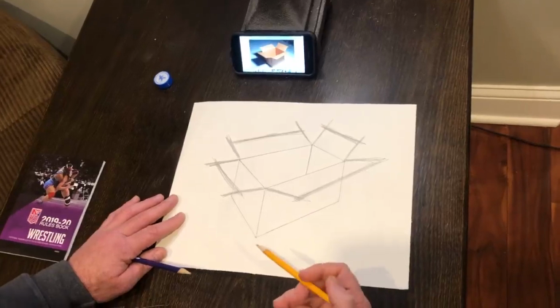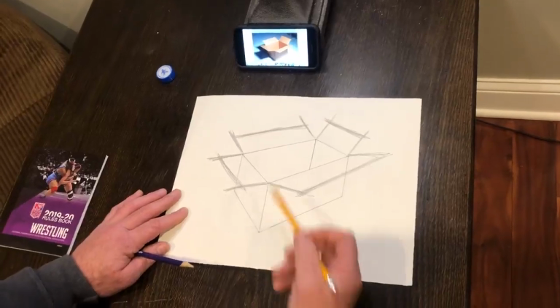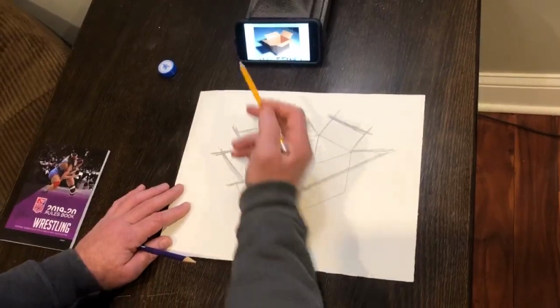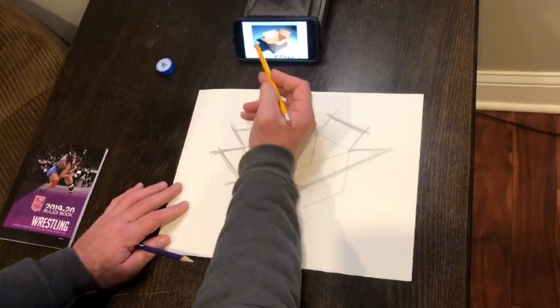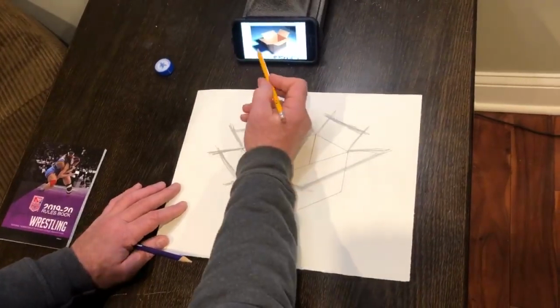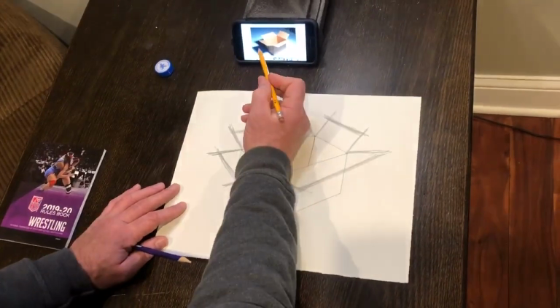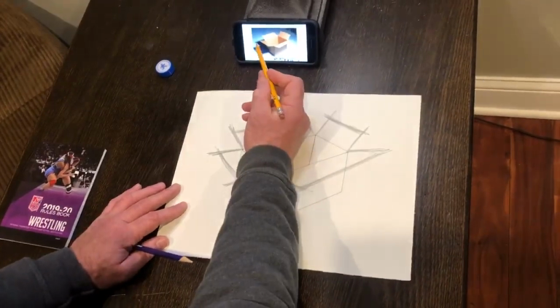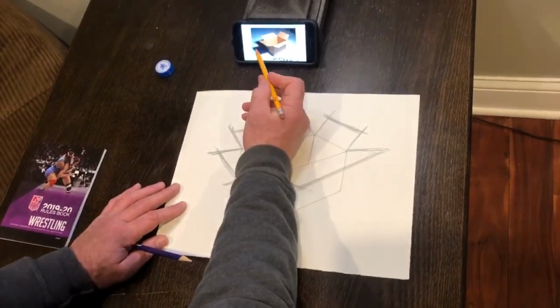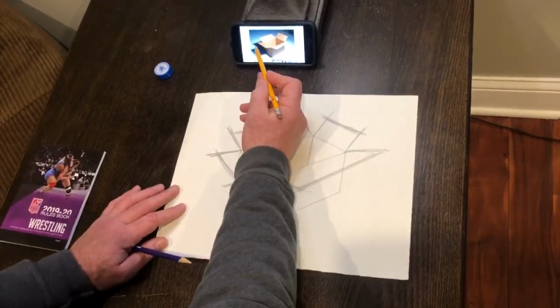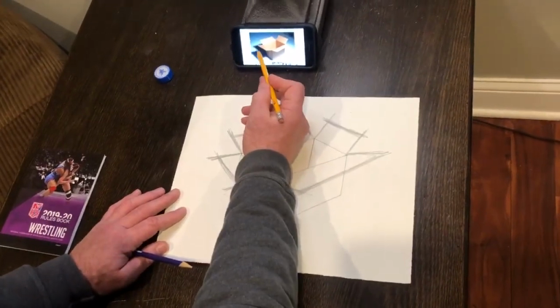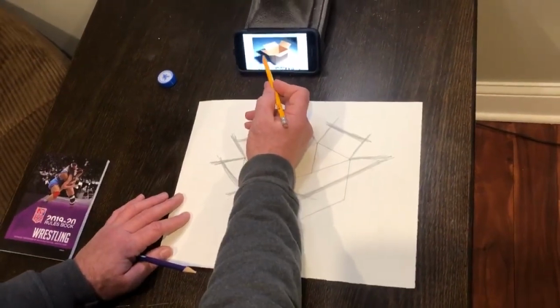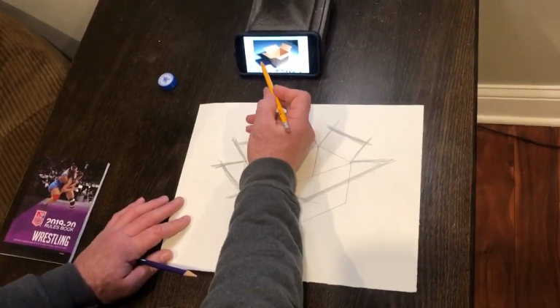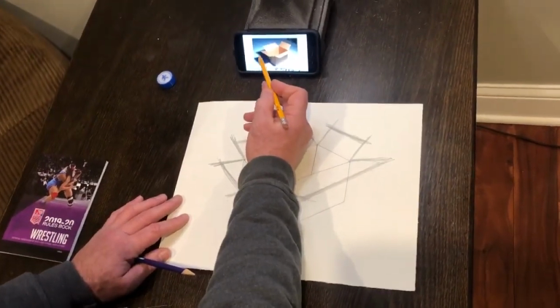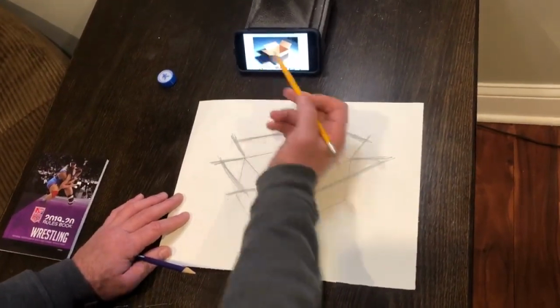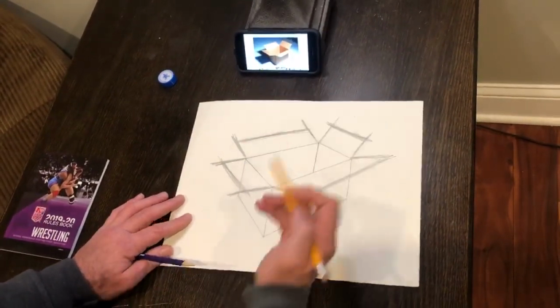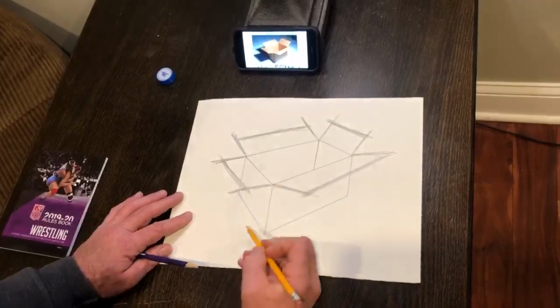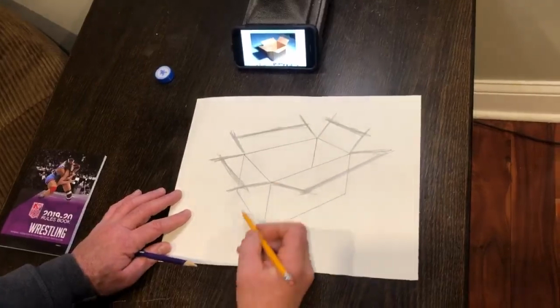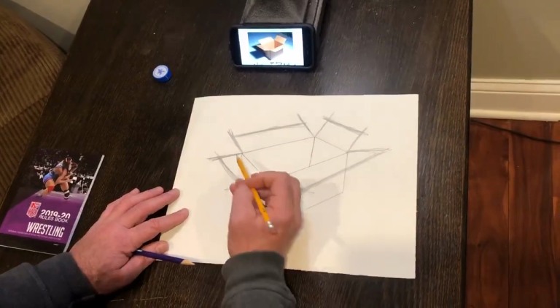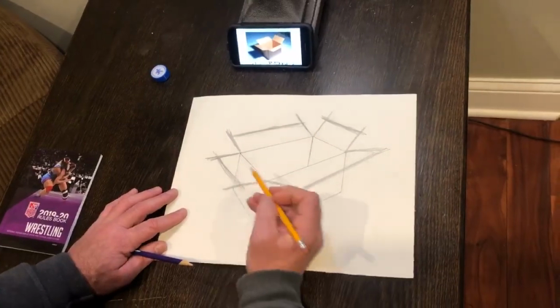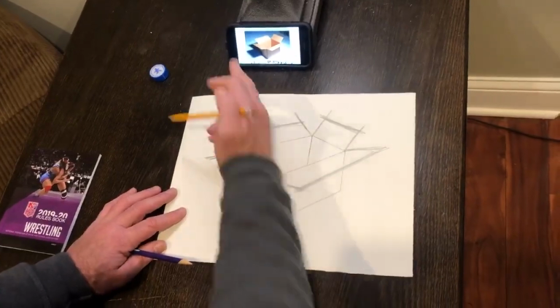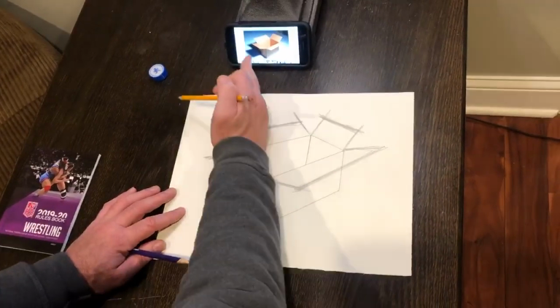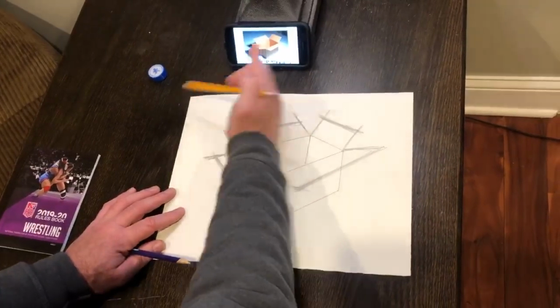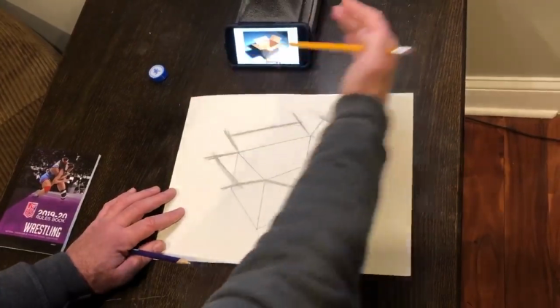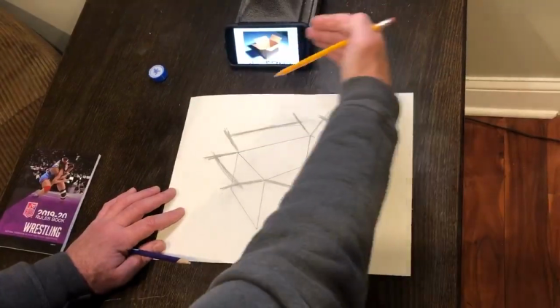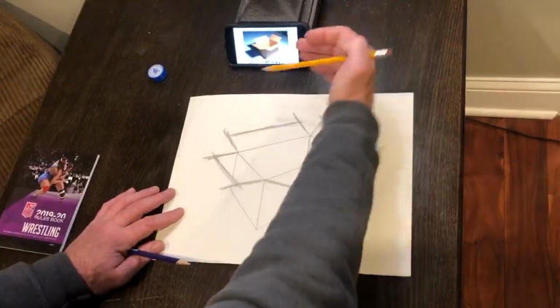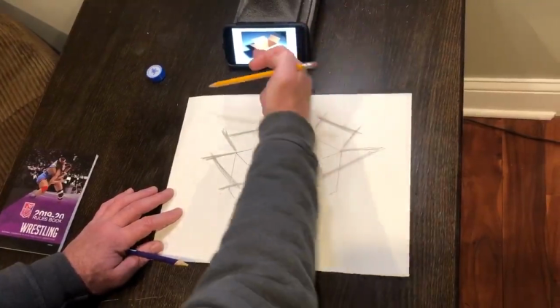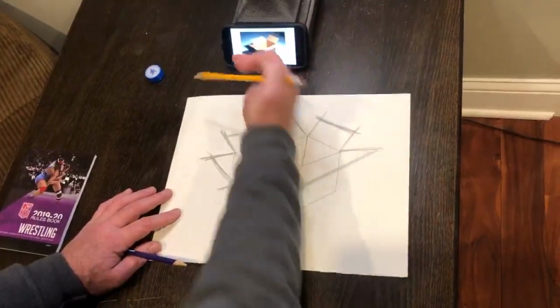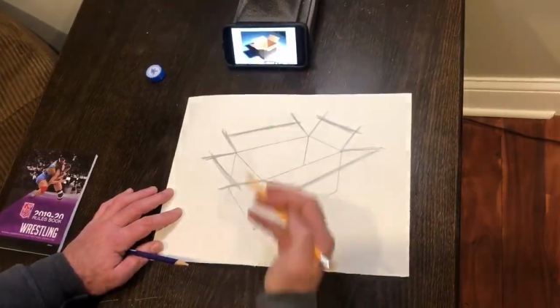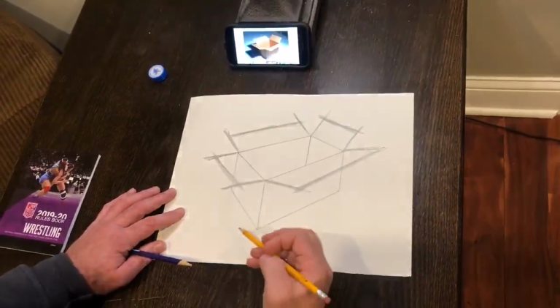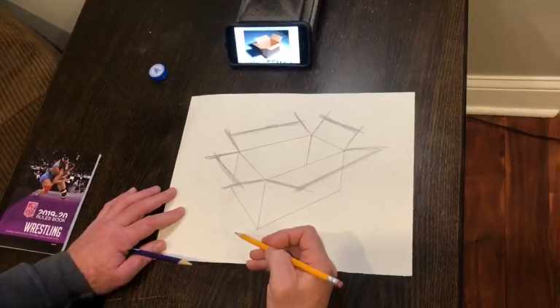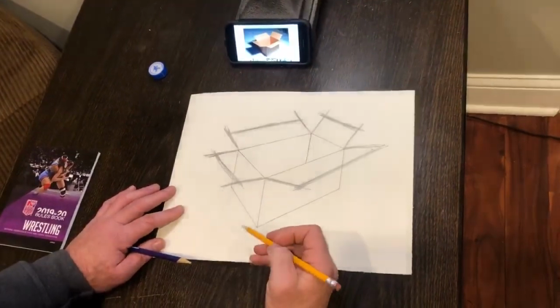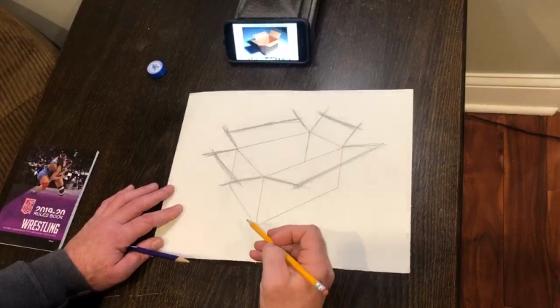Now we're going to draw the cast shadow, which is this part in back here, this dark area. If the light's coming from this side, the cast shadow is always on the backside.